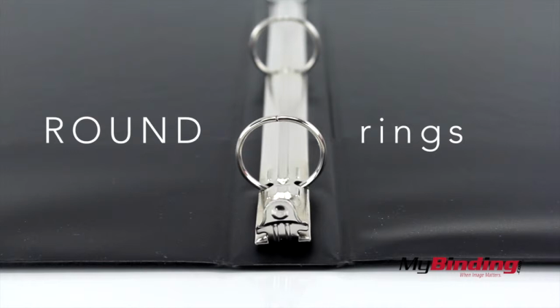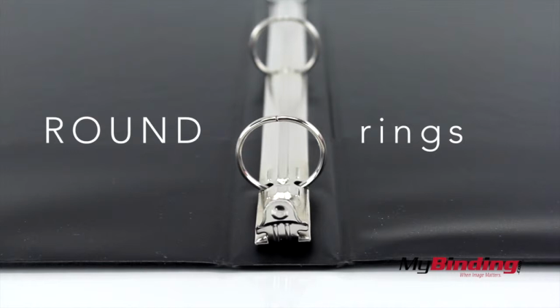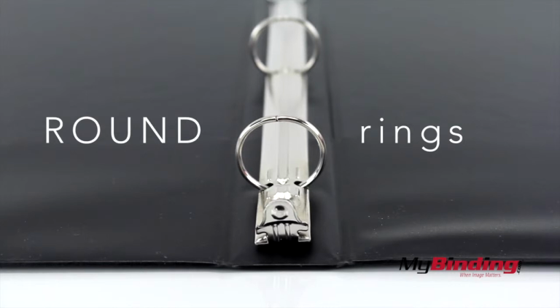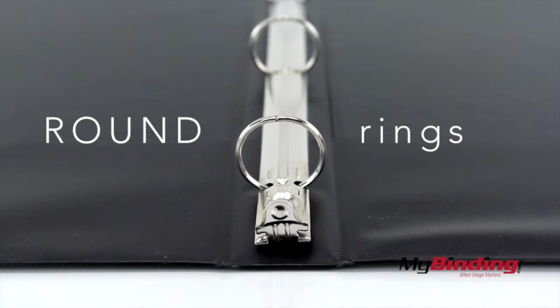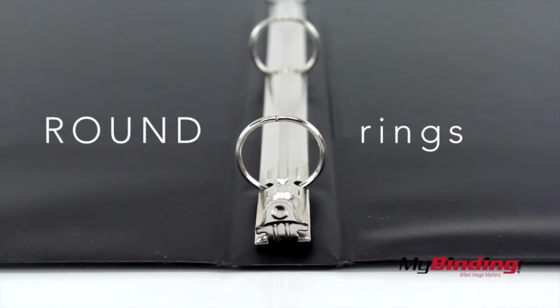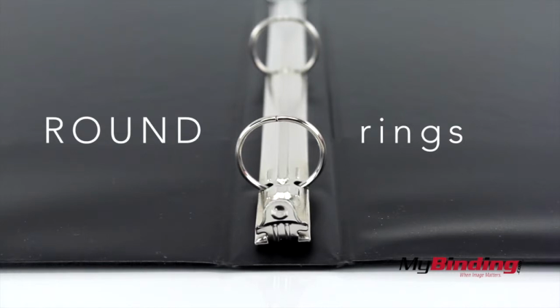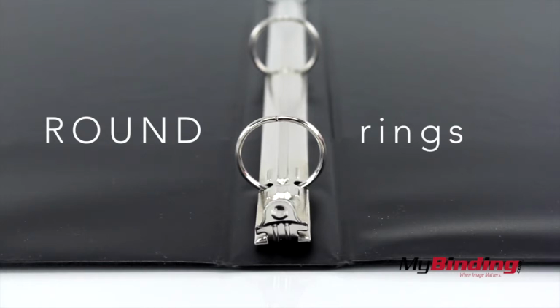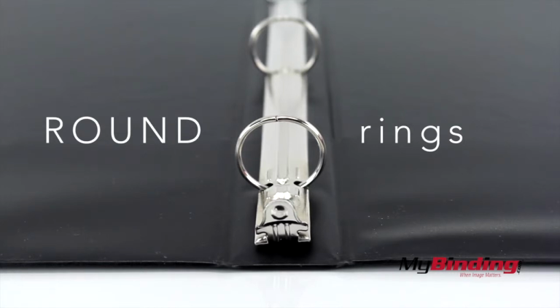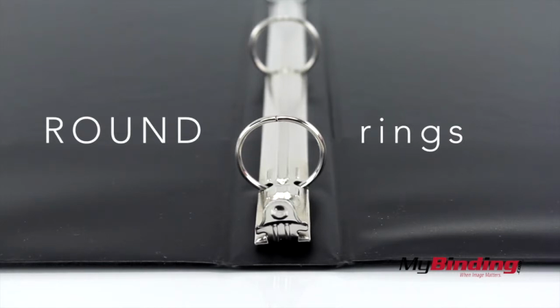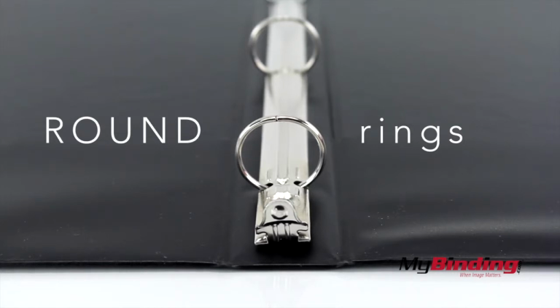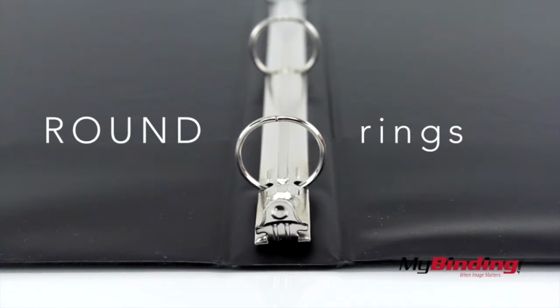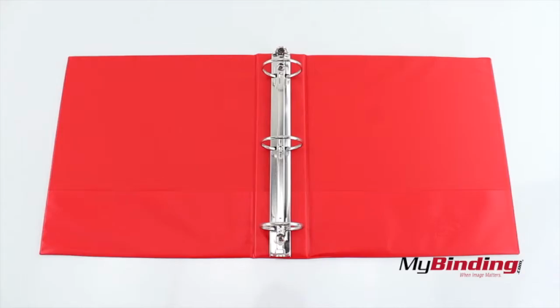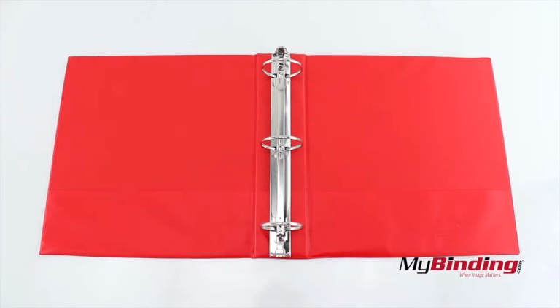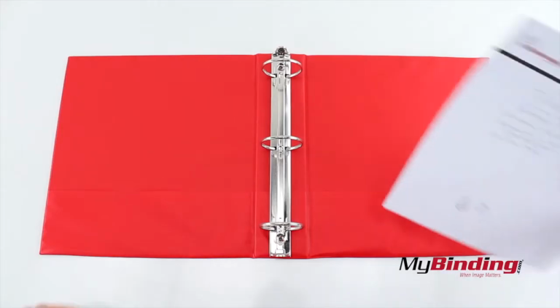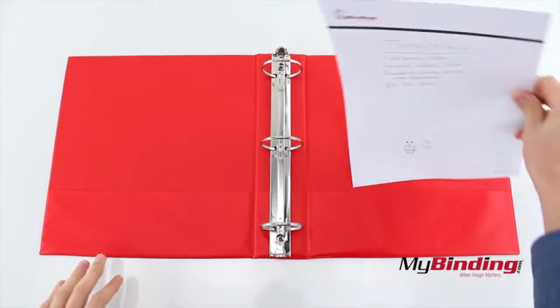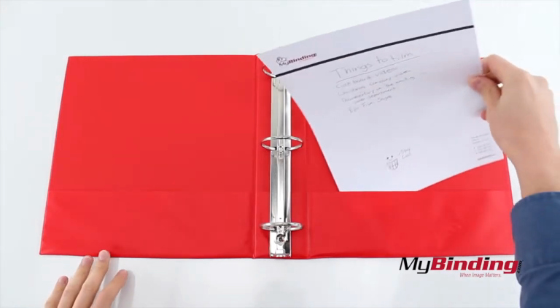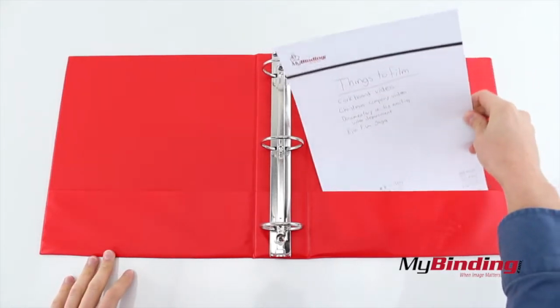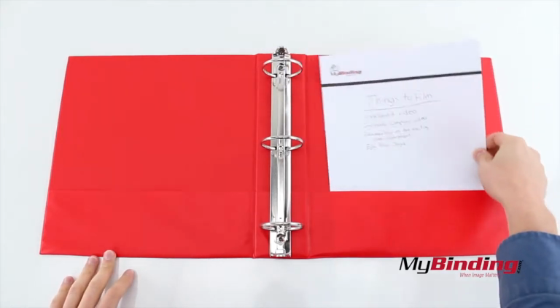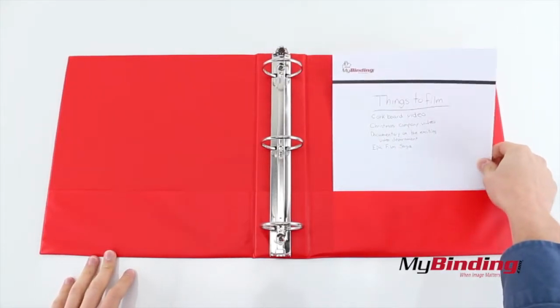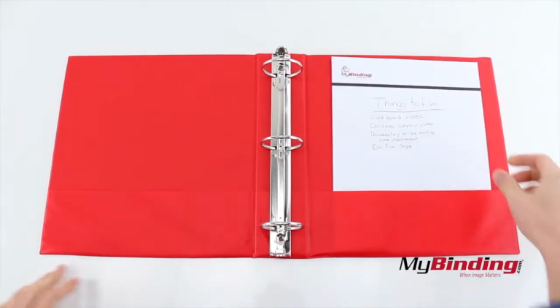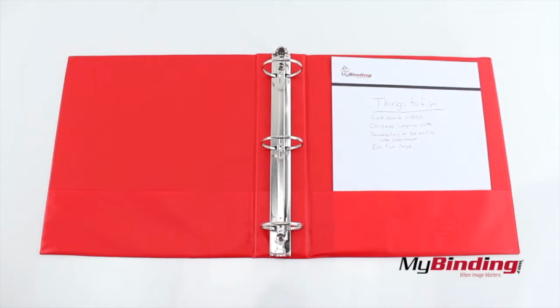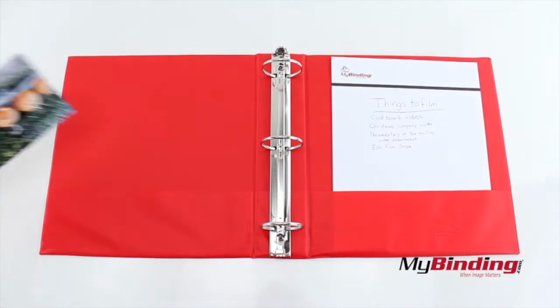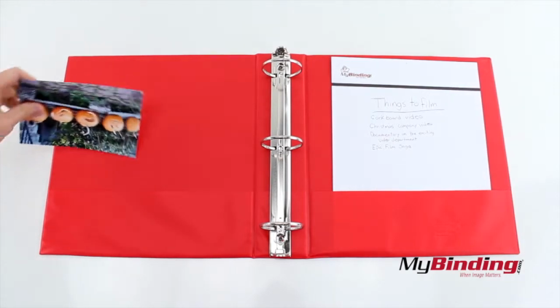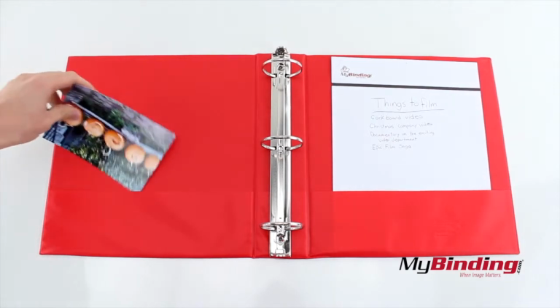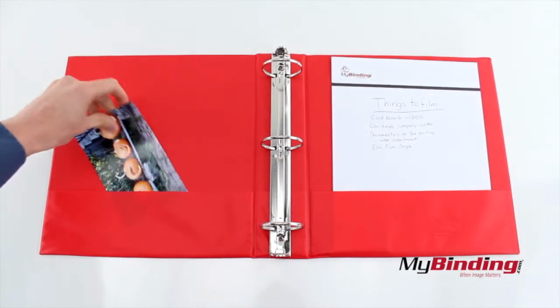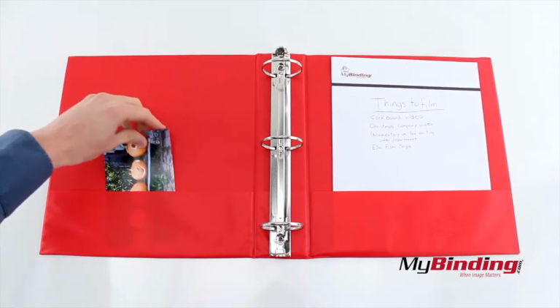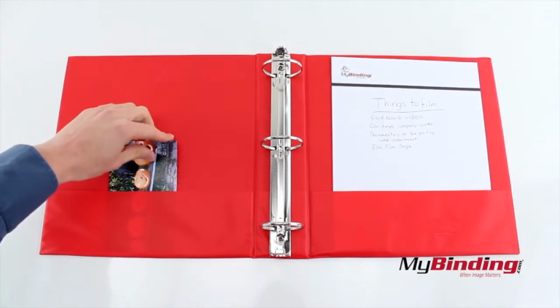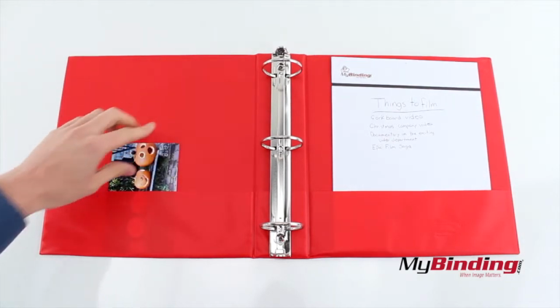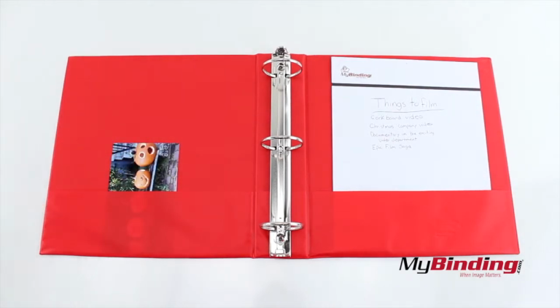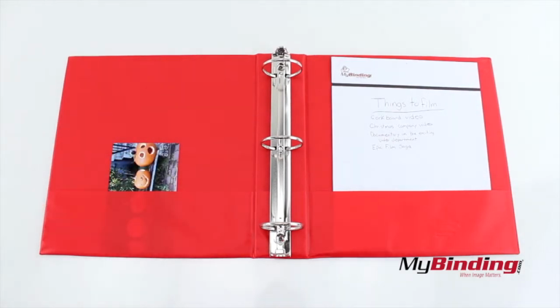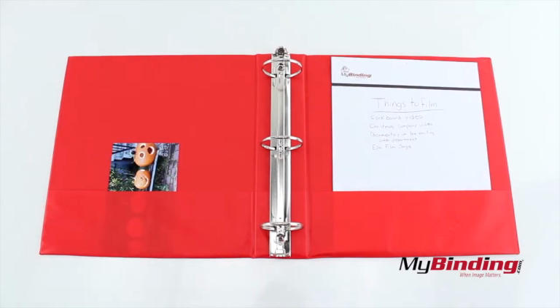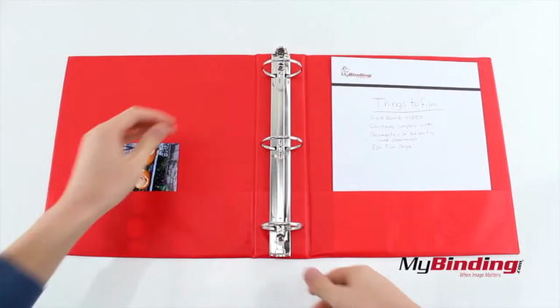The rings on these binders are round. There is a pocket on the inside of both covers, perfect to fit 8.5 x 11 inch paper.